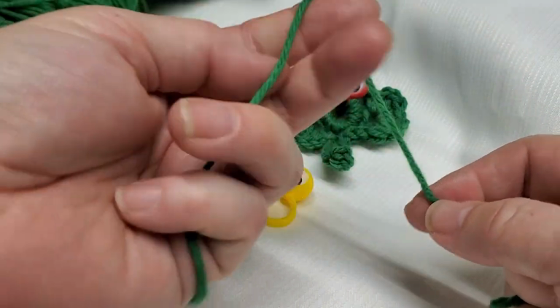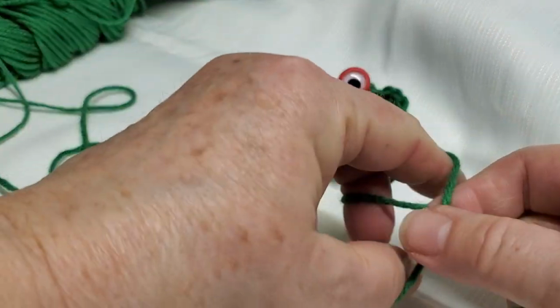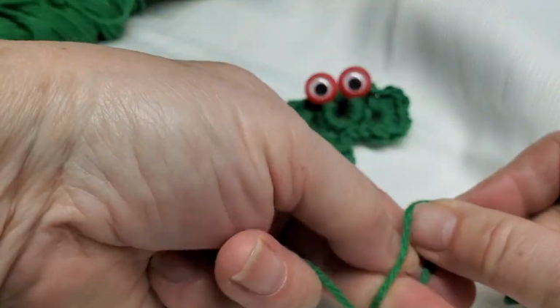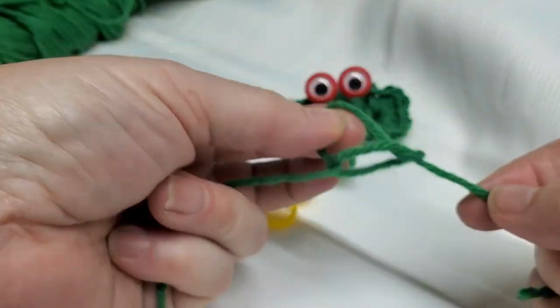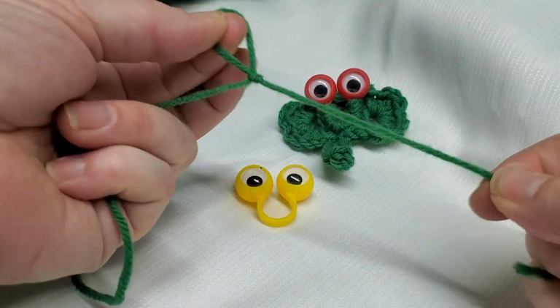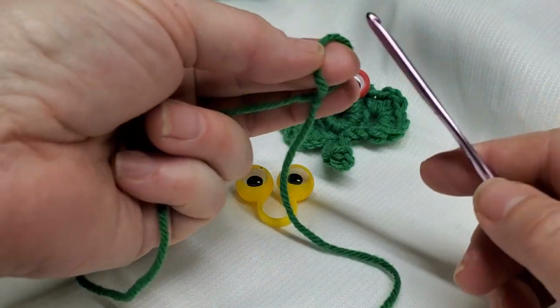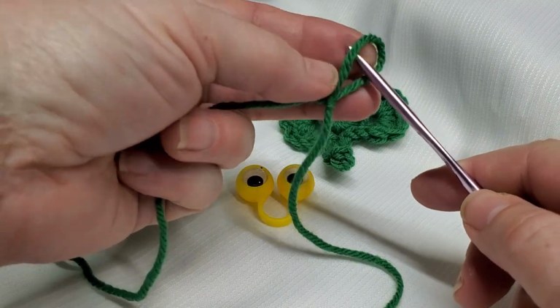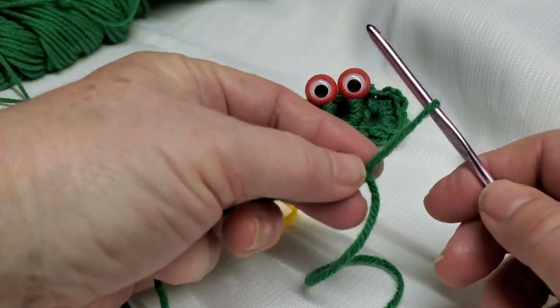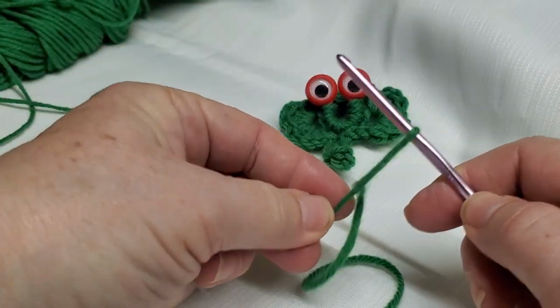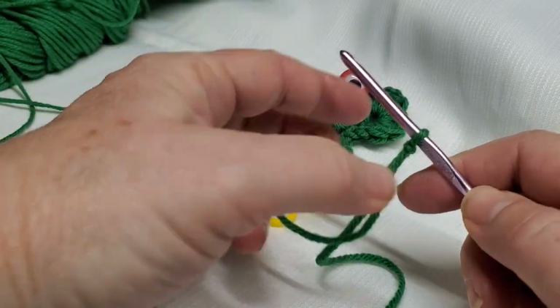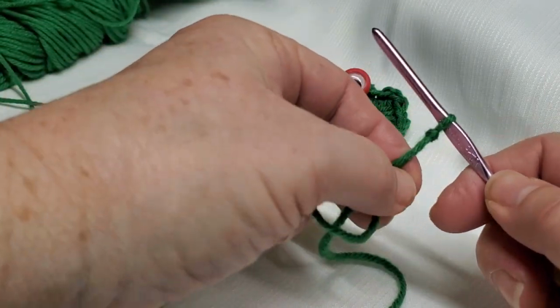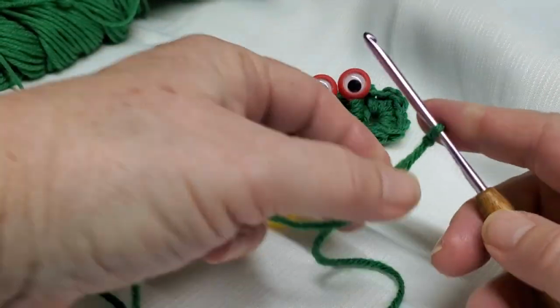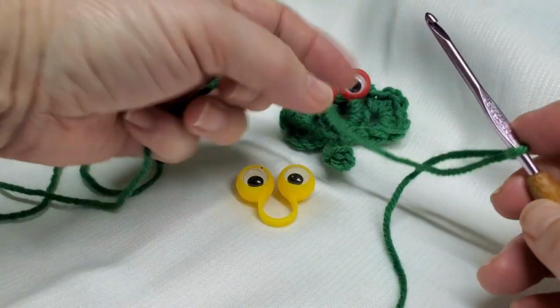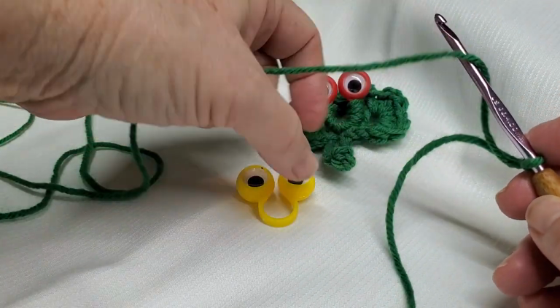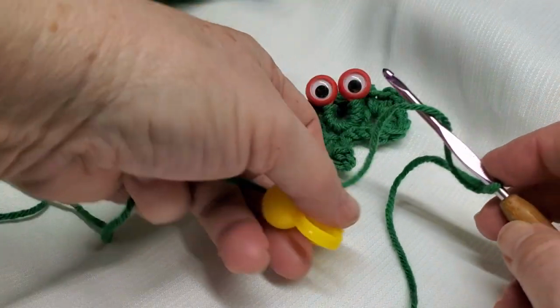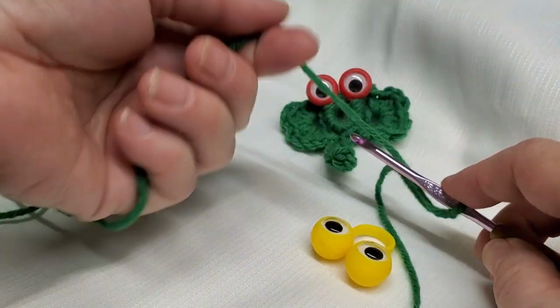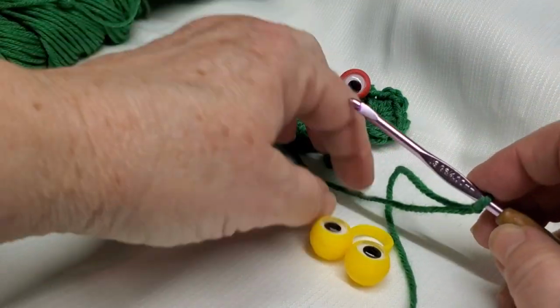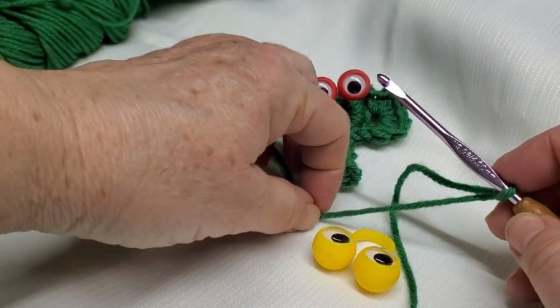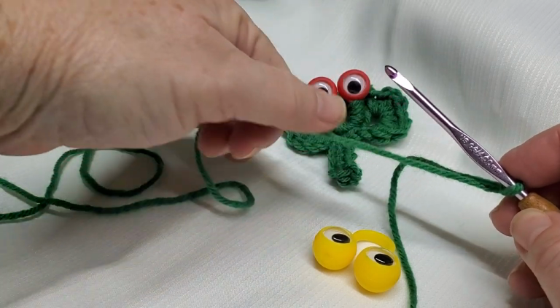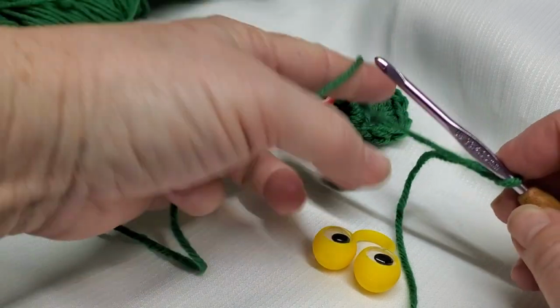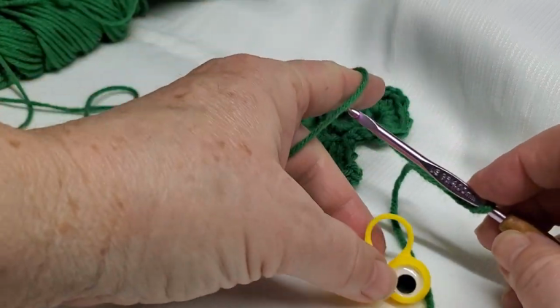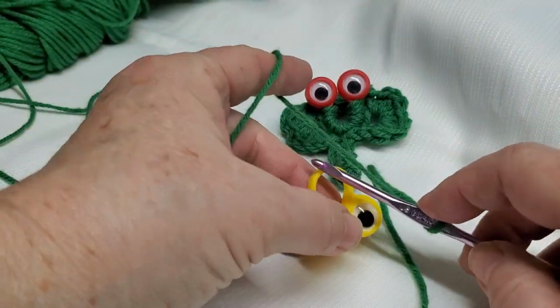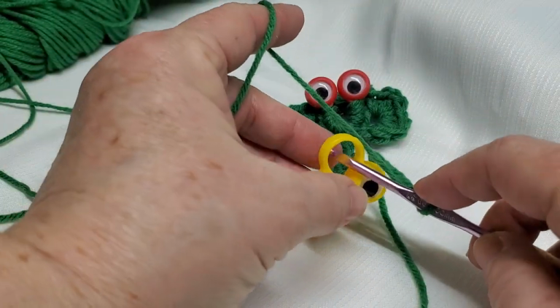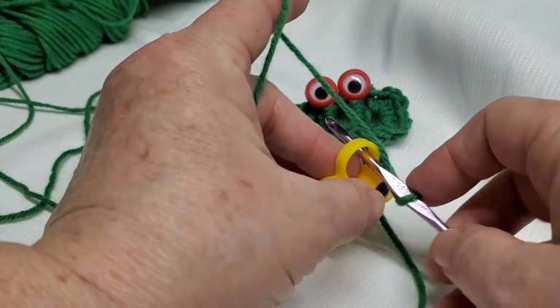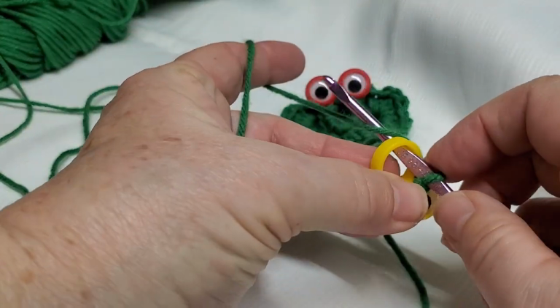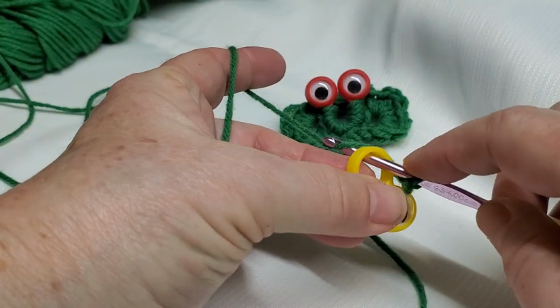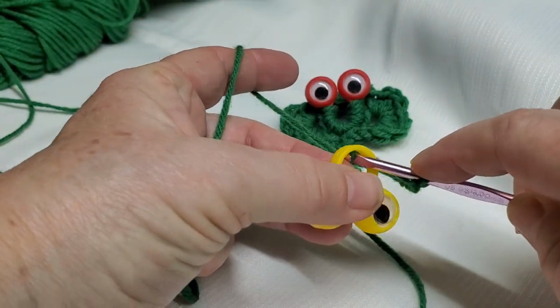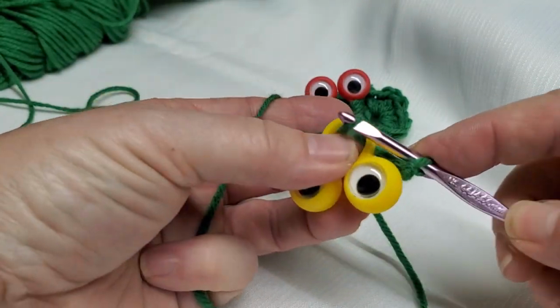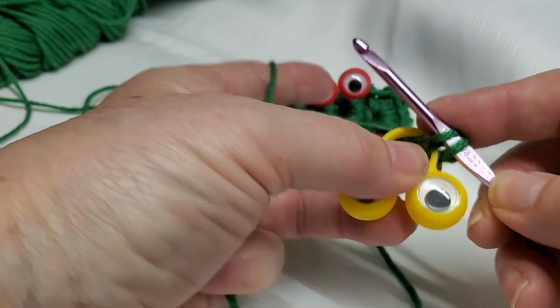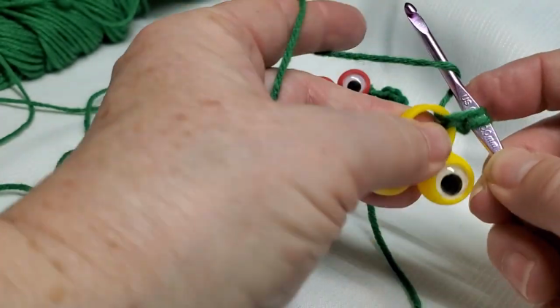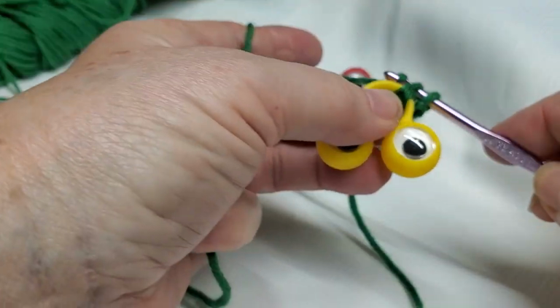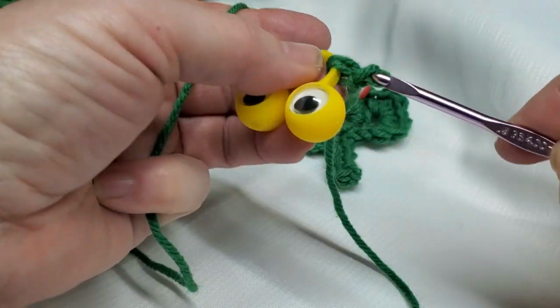You start by making a slip knot — everybody has their own way of making a slip knot. Put it on the hook. Turn the googly eyes upside down, hook through, and pull through a loop and single crochet.